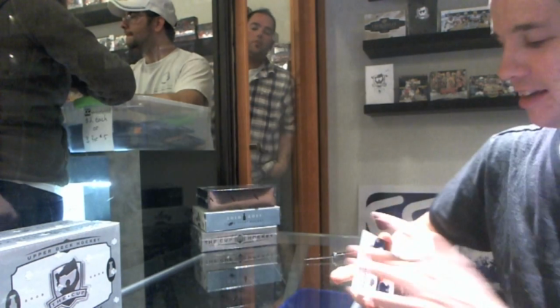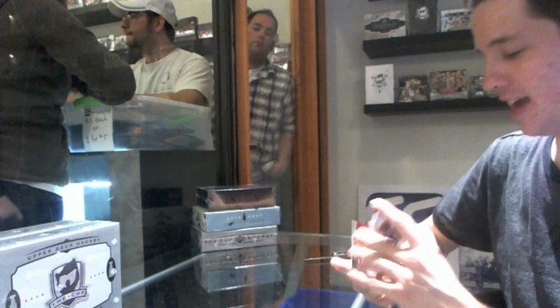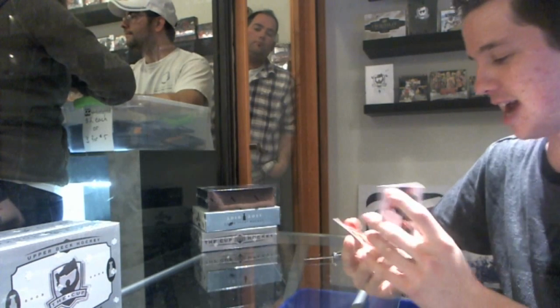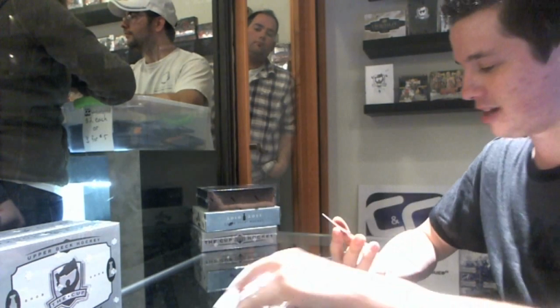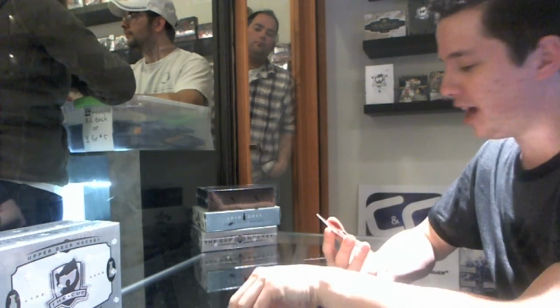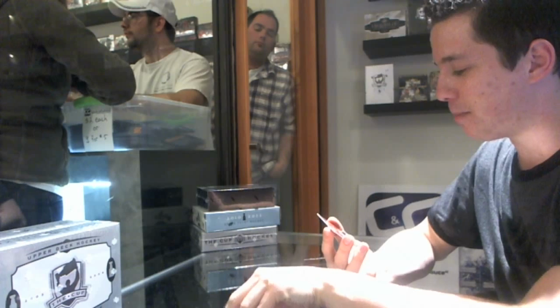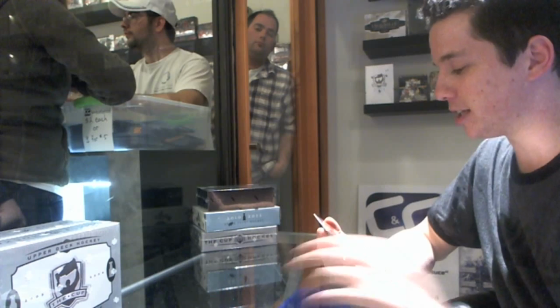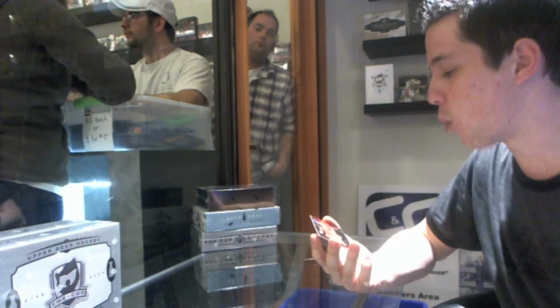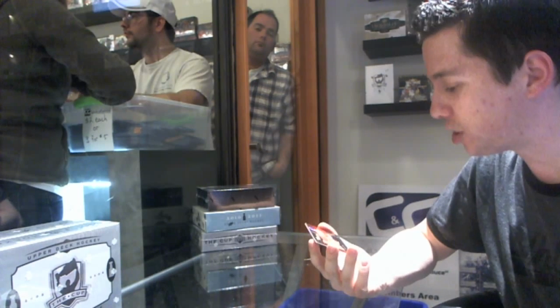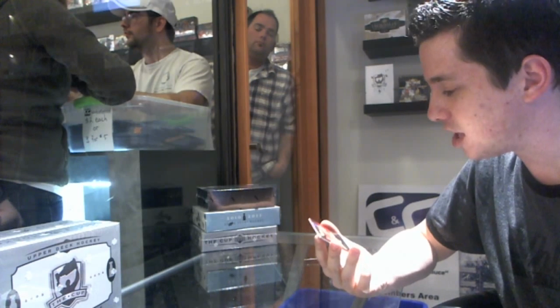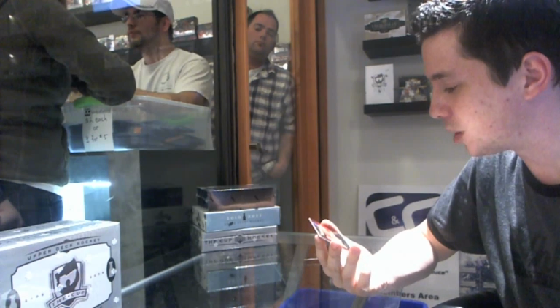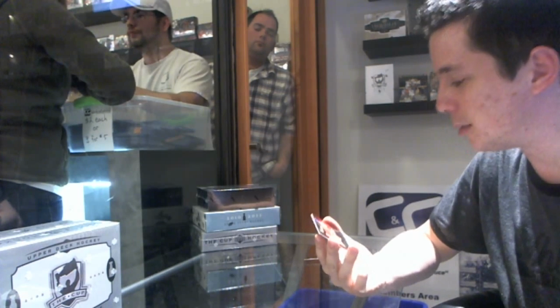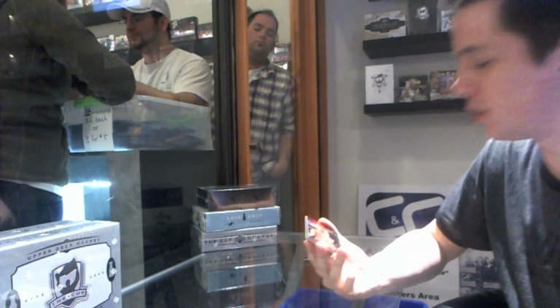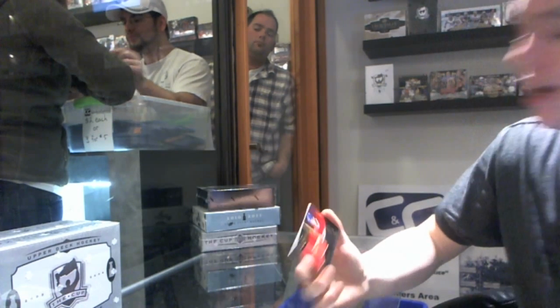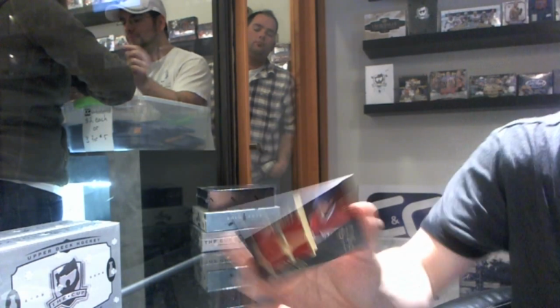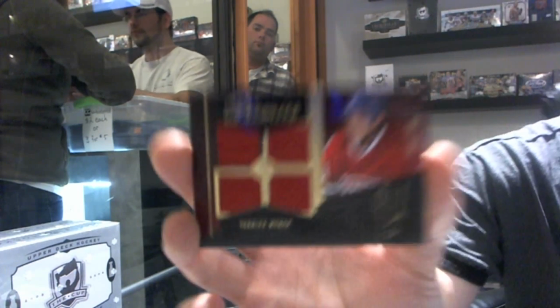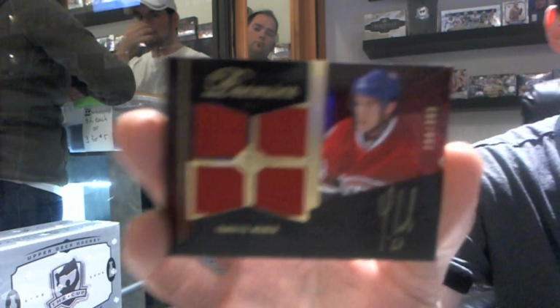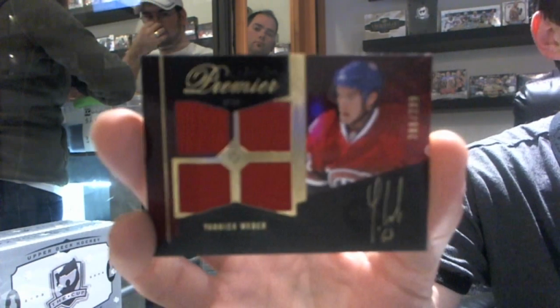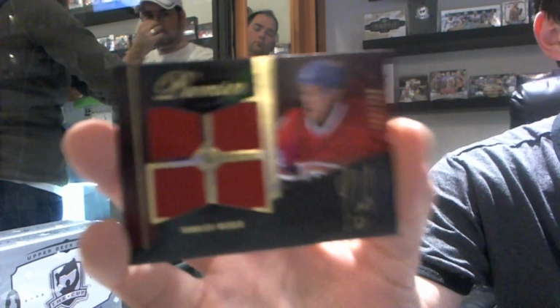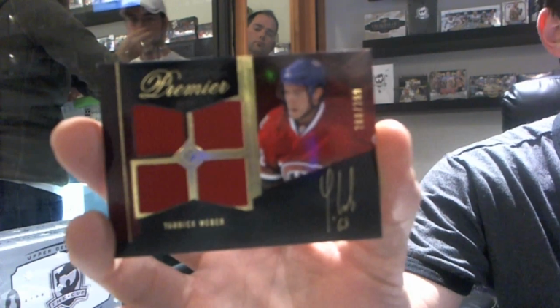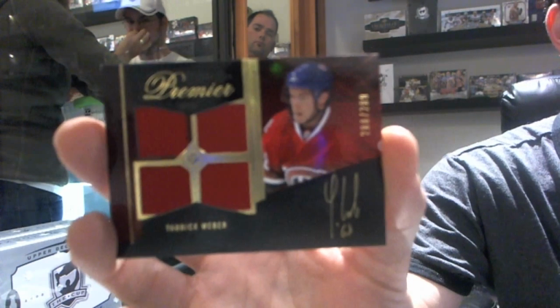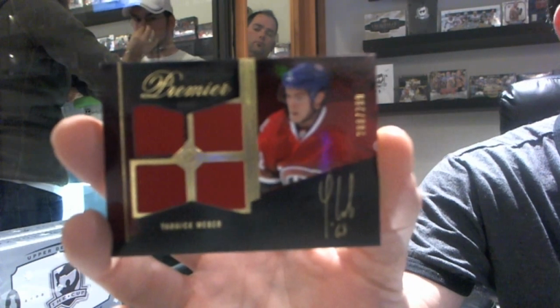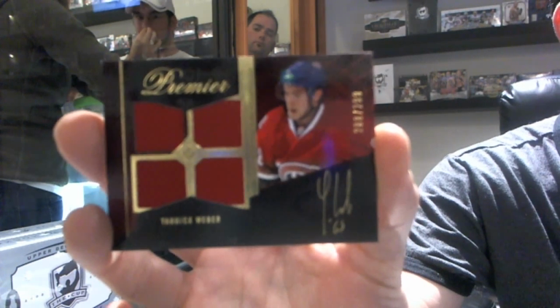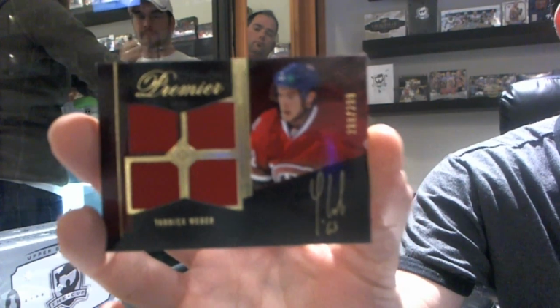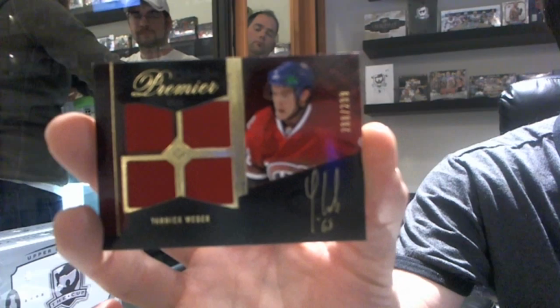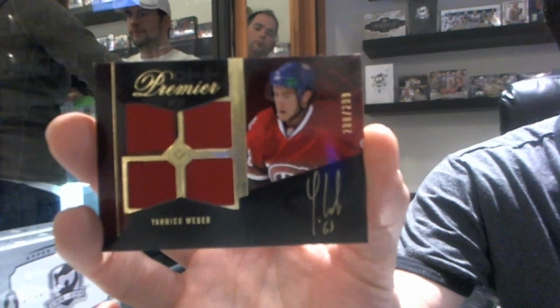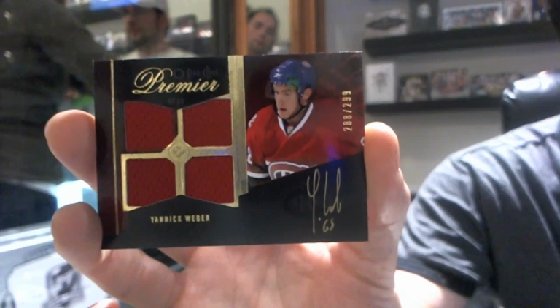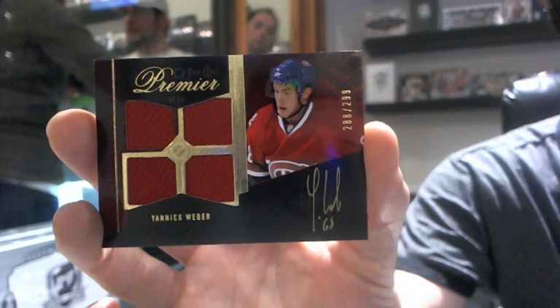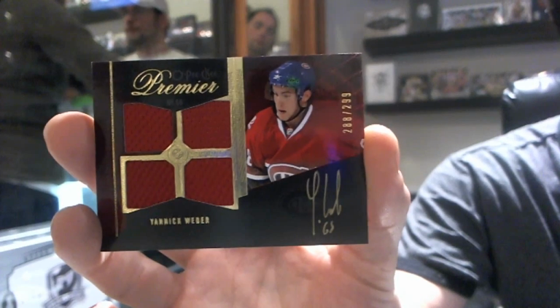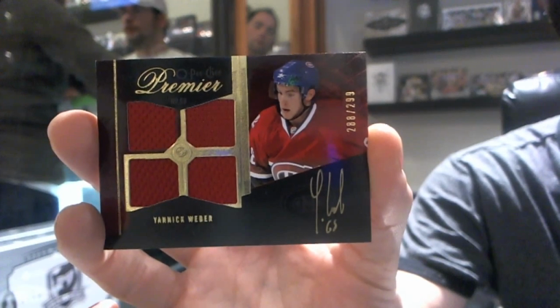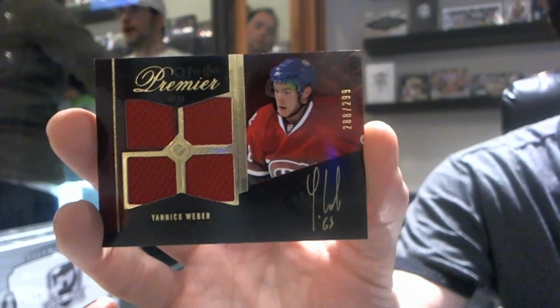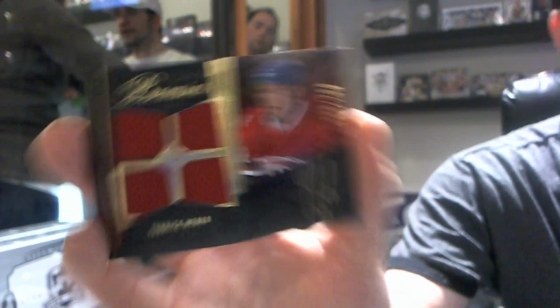And a bonus — Quad Jersey Auto Rookie number 299 for the Canadiens de Montreal — Yannick Weber.